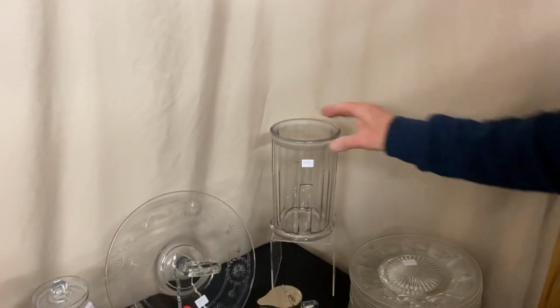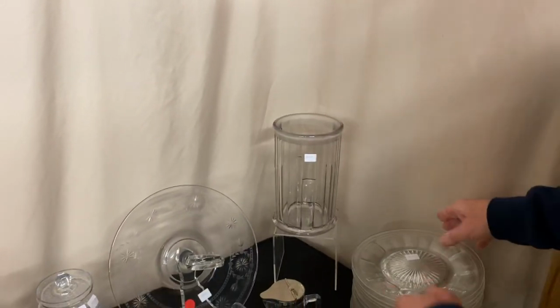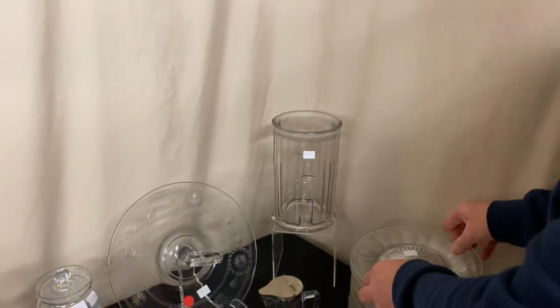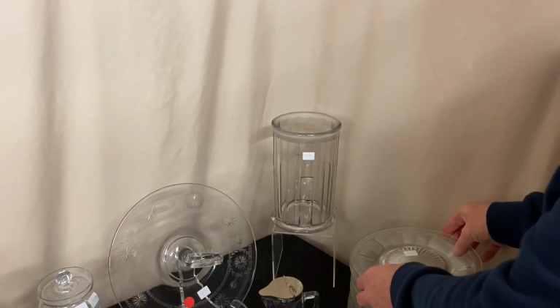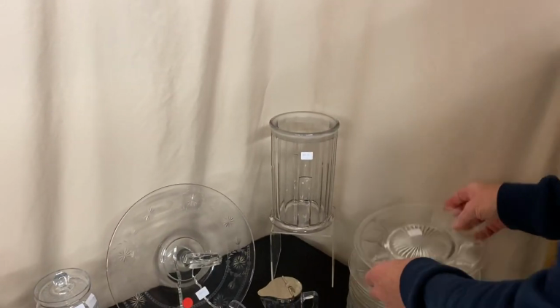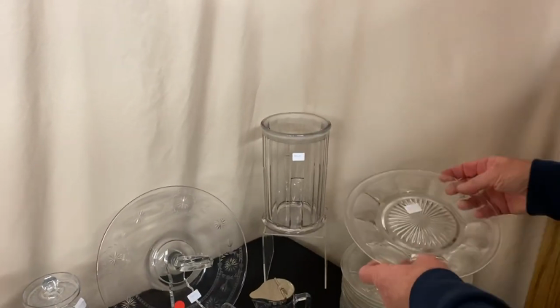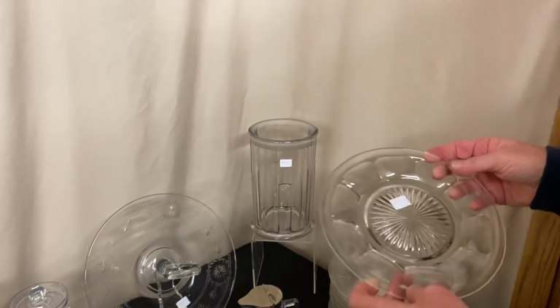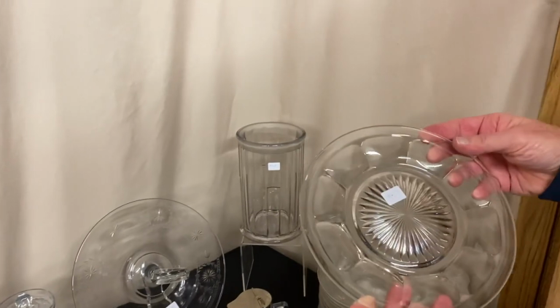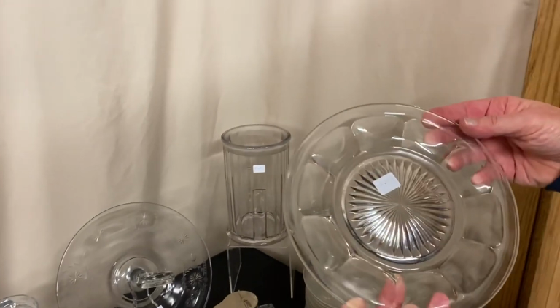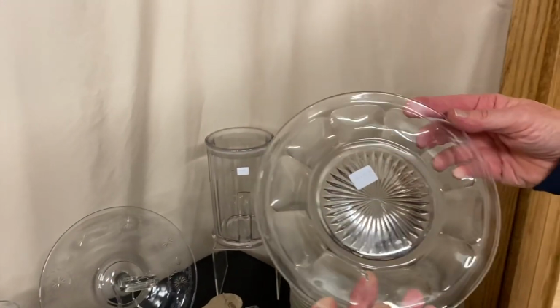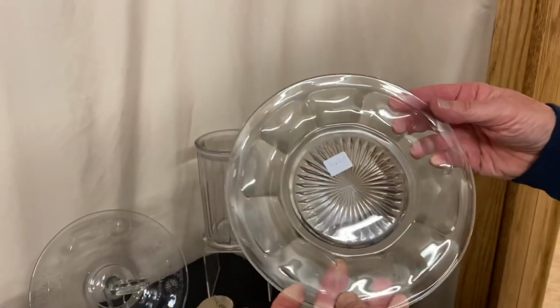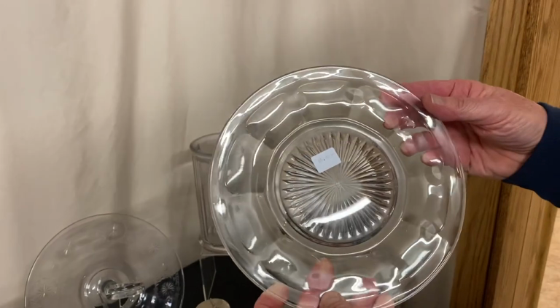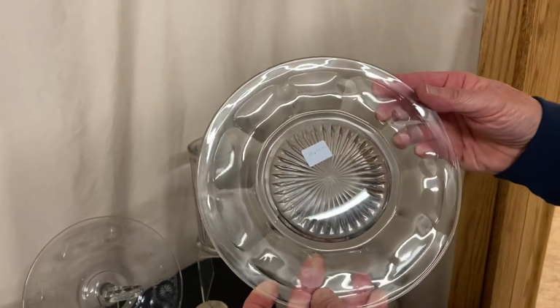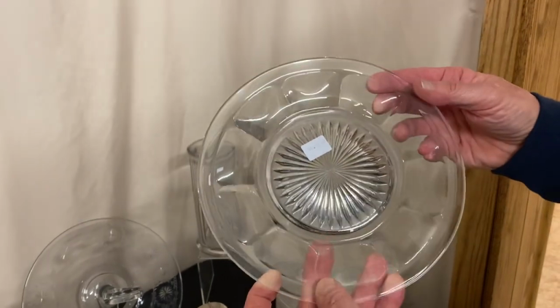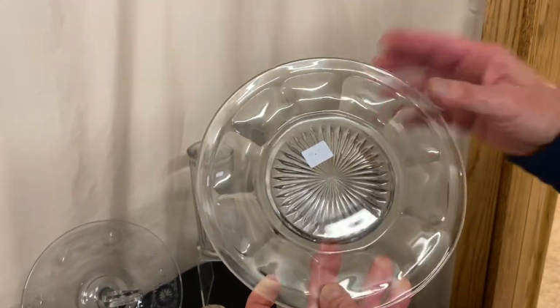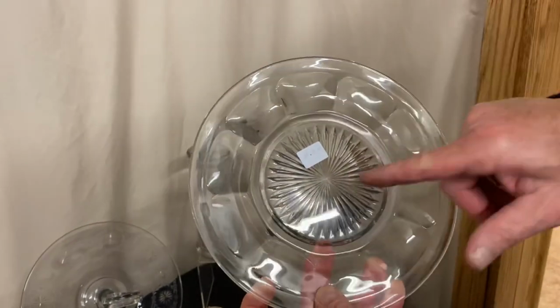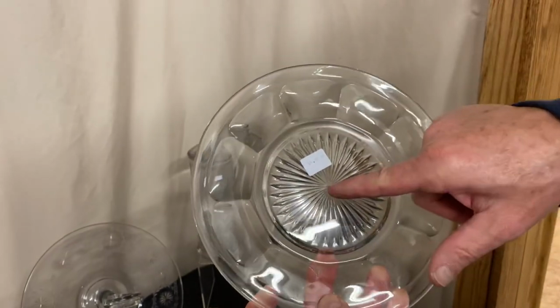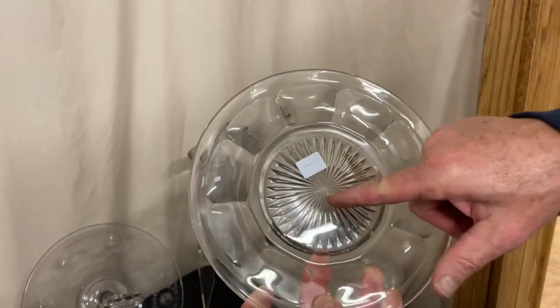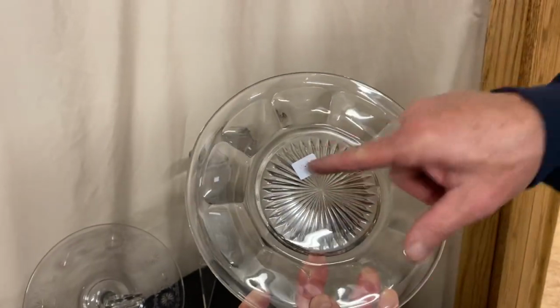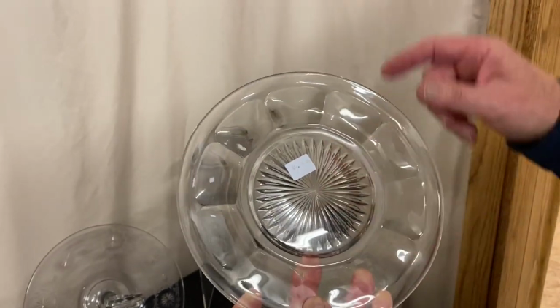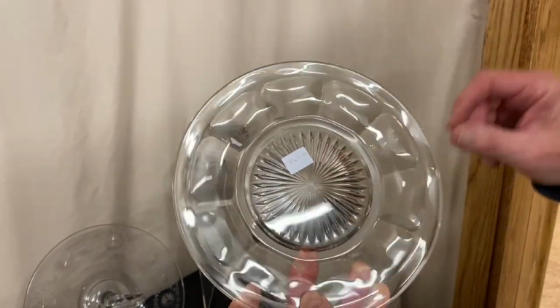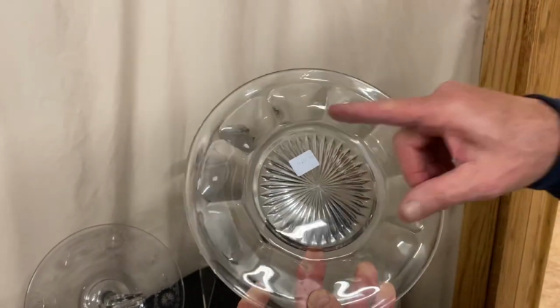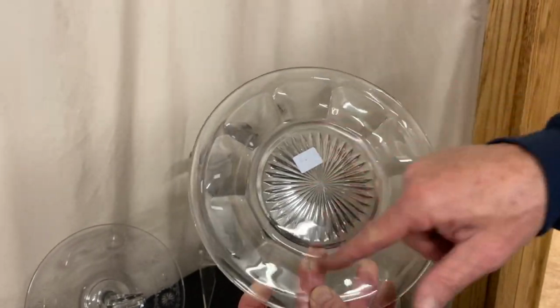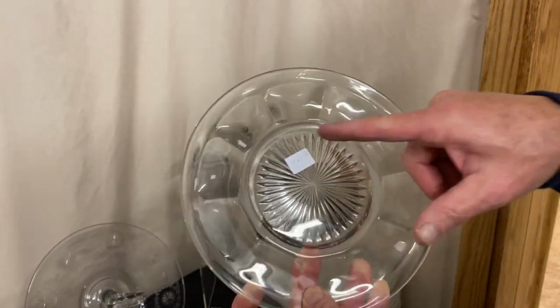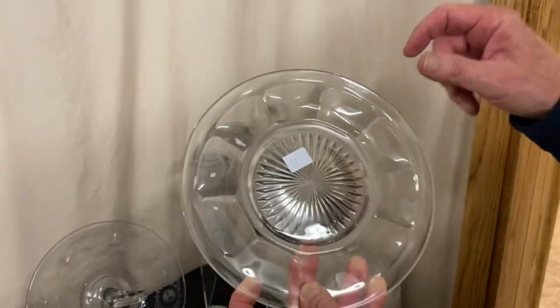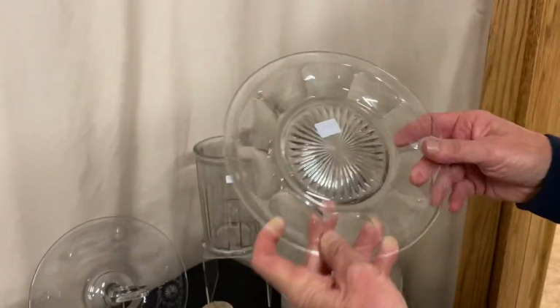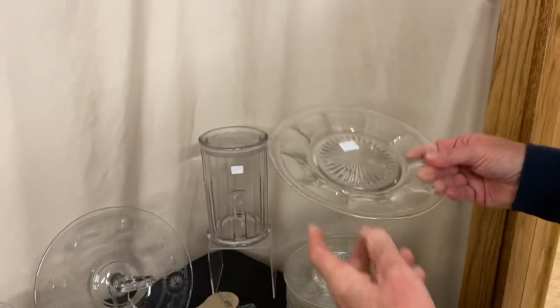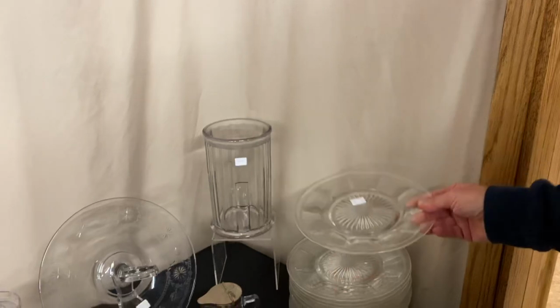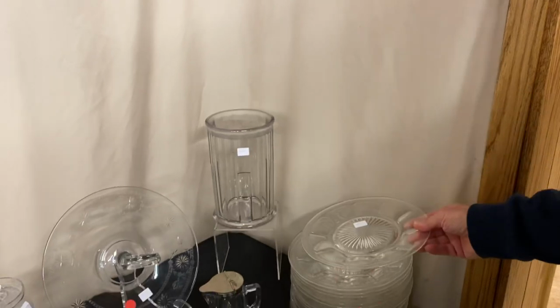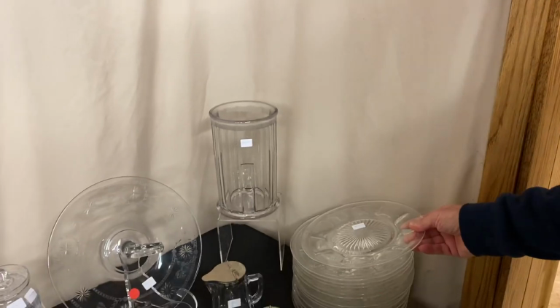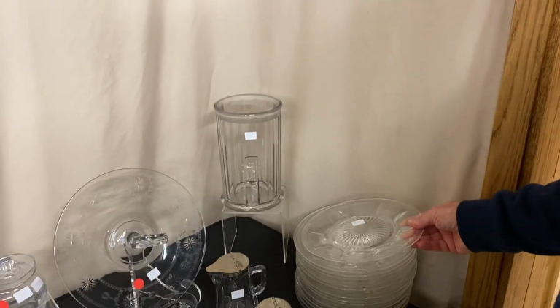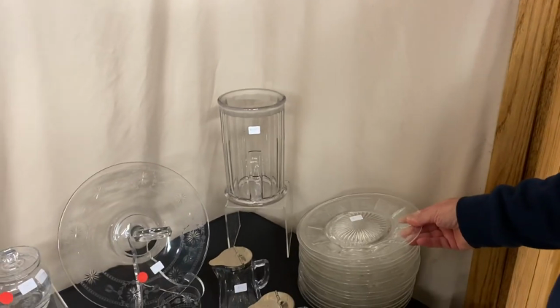I have a stack of 12 eight-inch colonial plates, each signed in the middle, no scratches on them, and they're $4 a piece. You can take one or all 12.